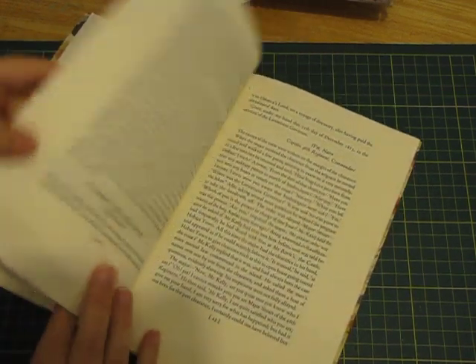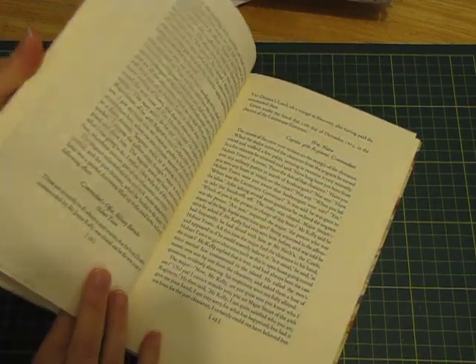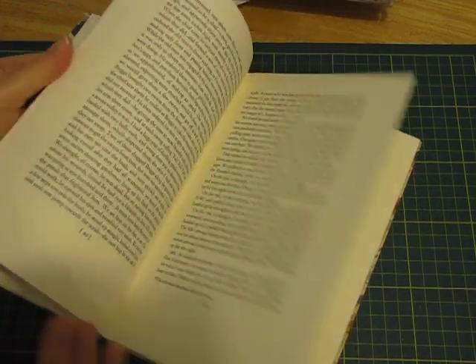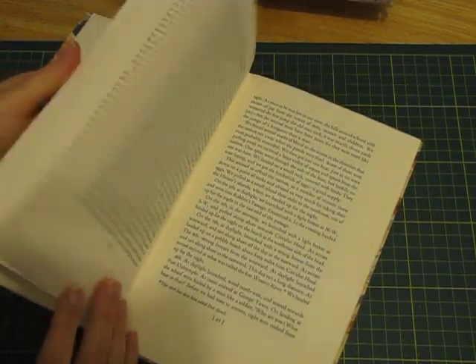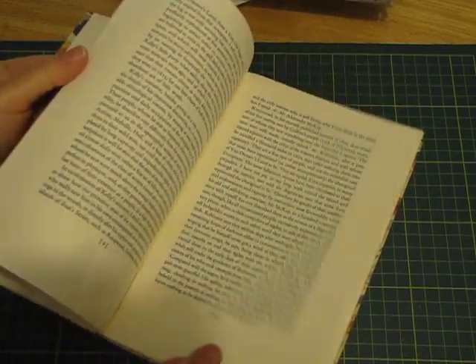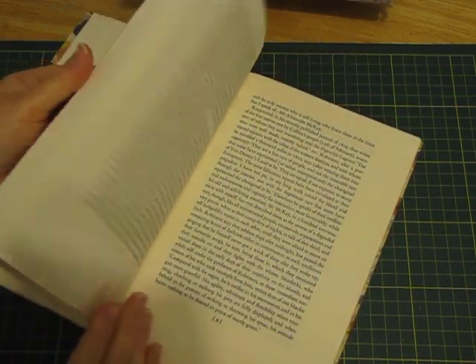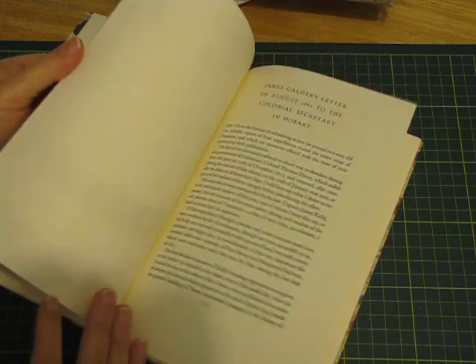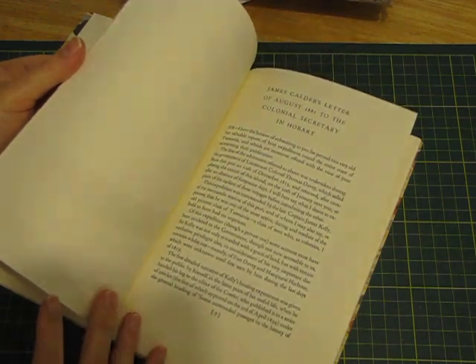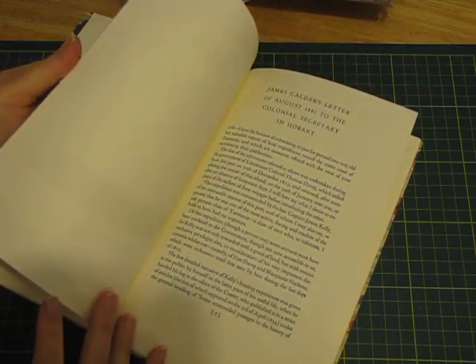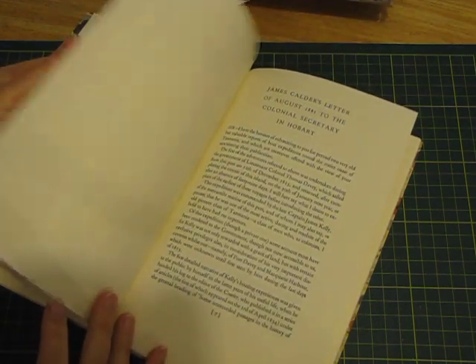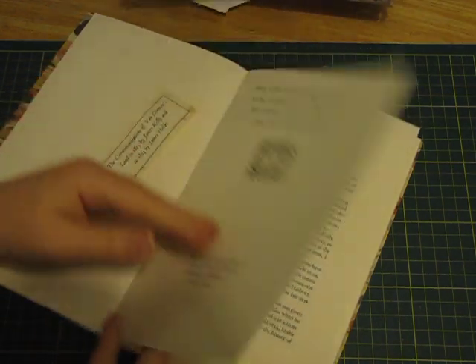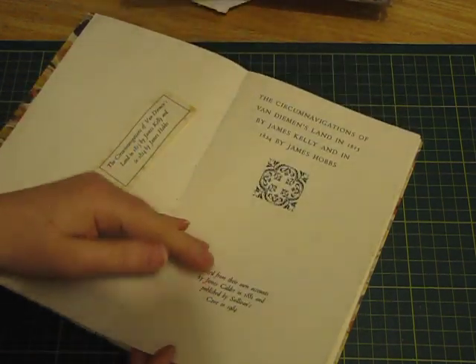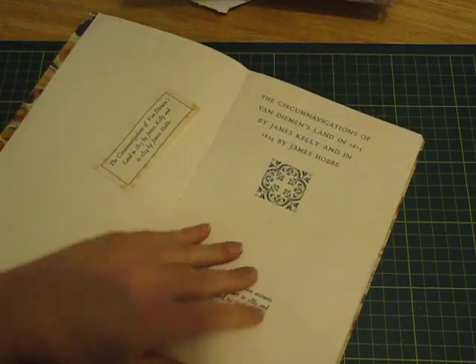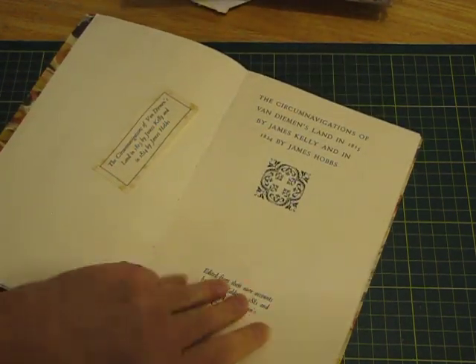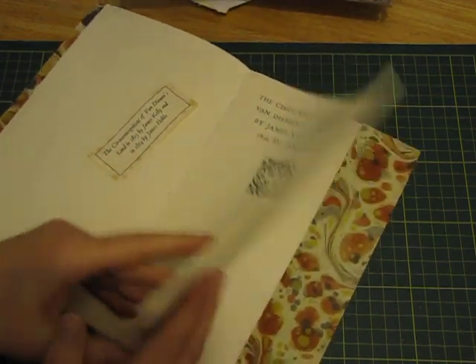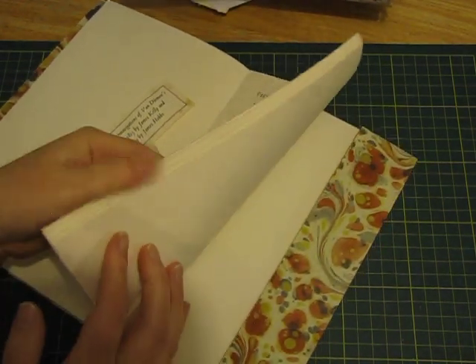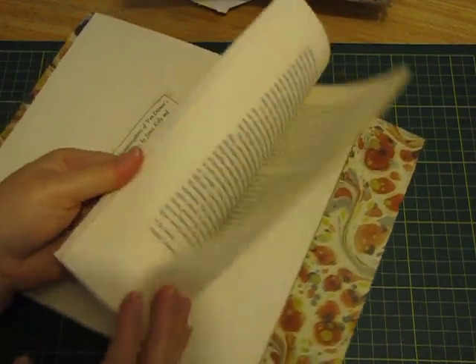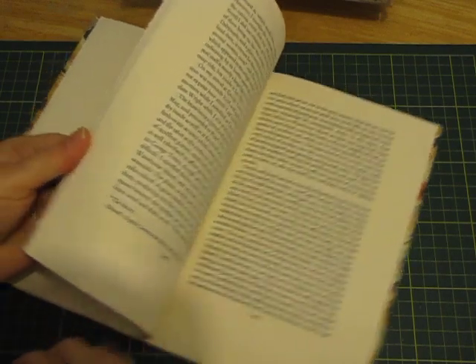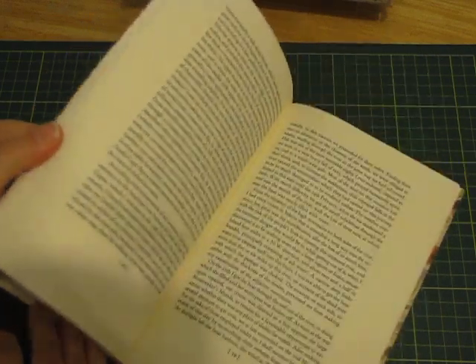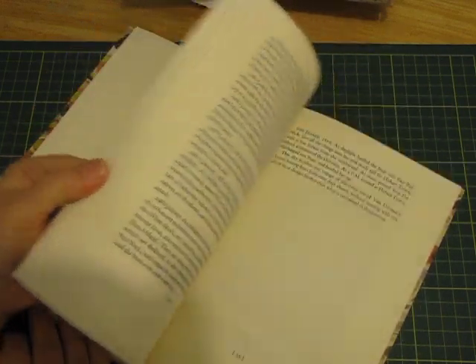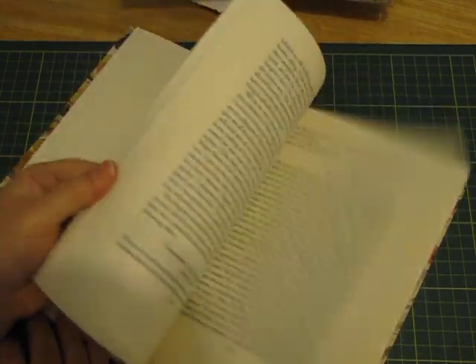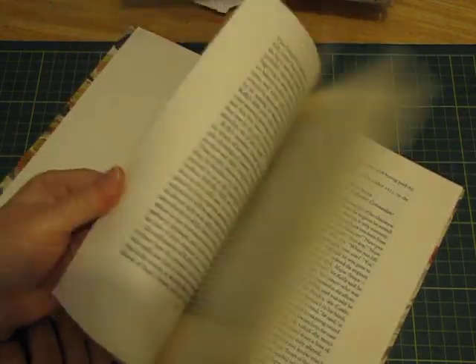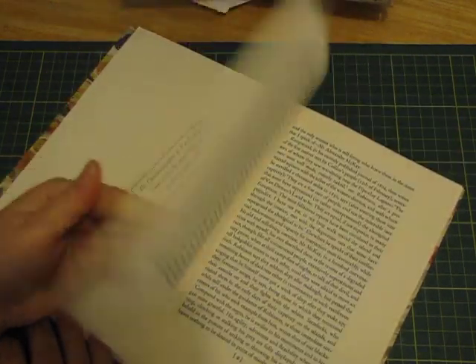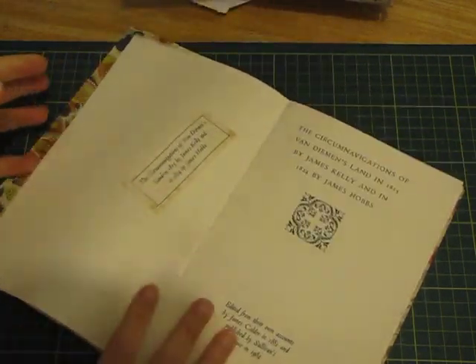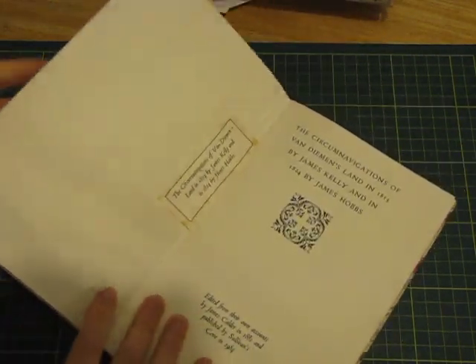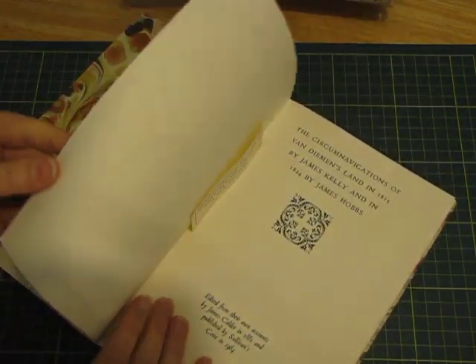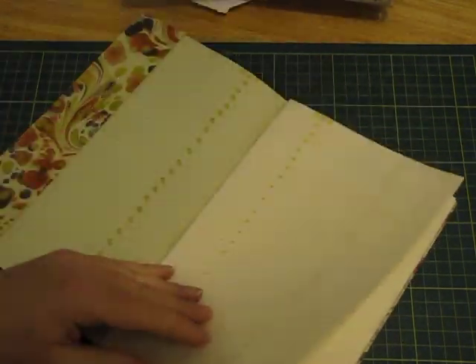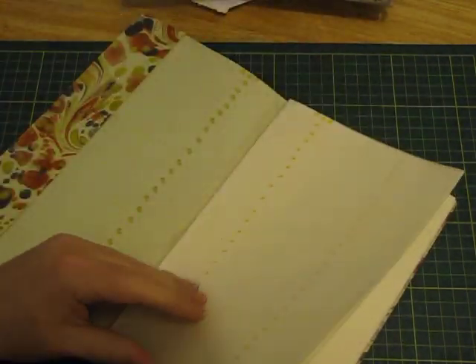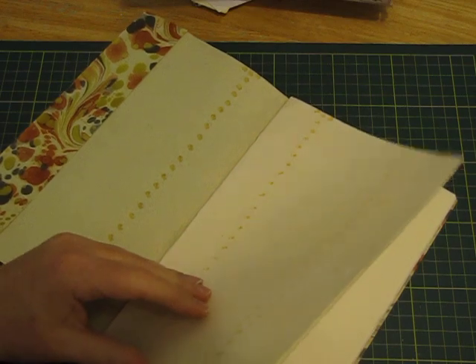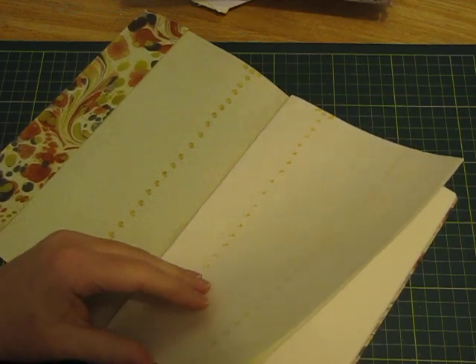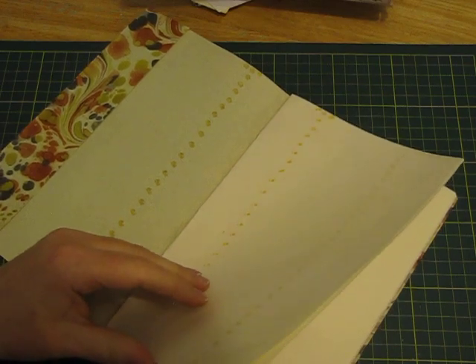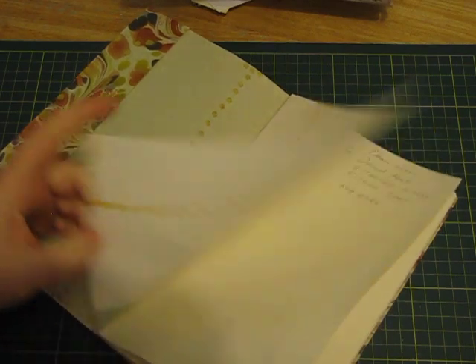It's the Circumnavigations of Van Diemen's Land in 1815 by James Kelly and in 1824 by James Hobbs. Interesting. The pages are a nice size if you have to use them, and I really like the cover.